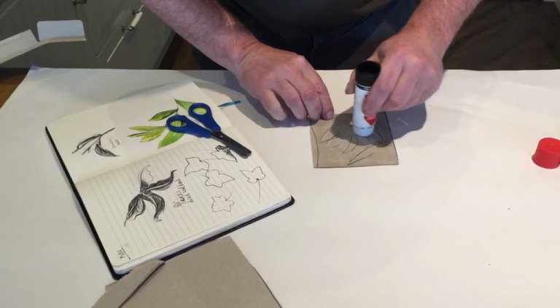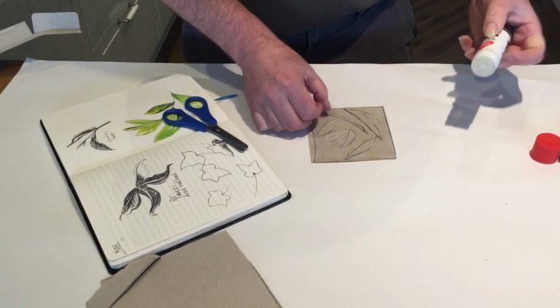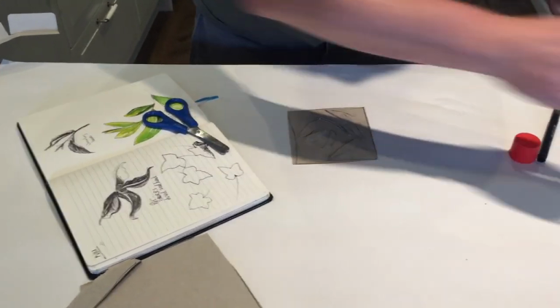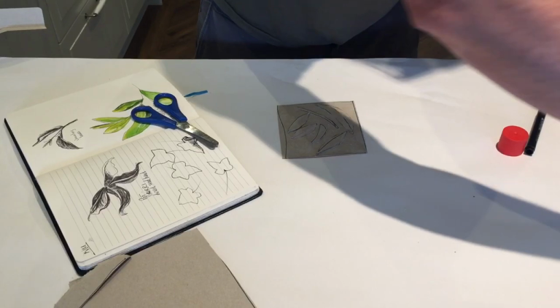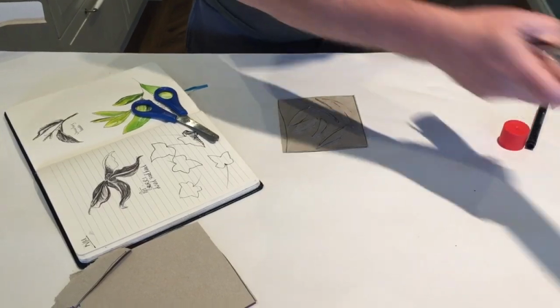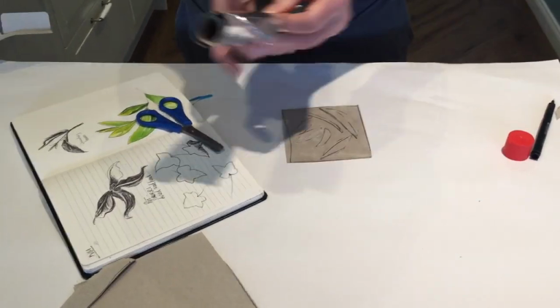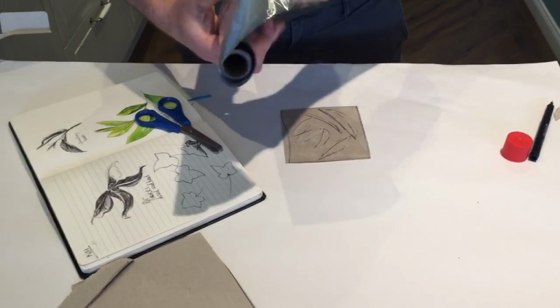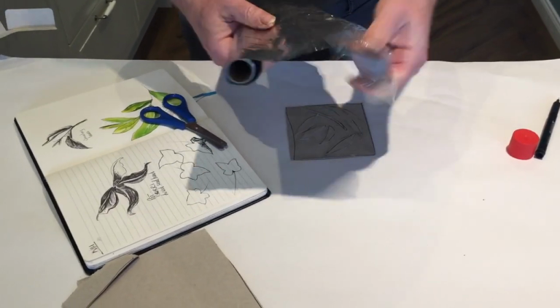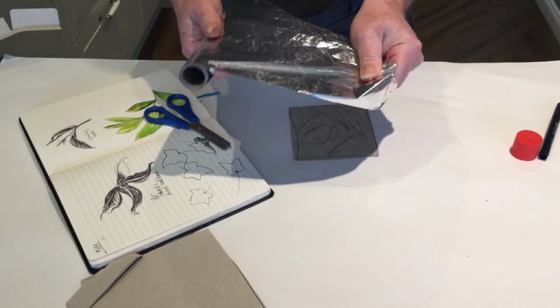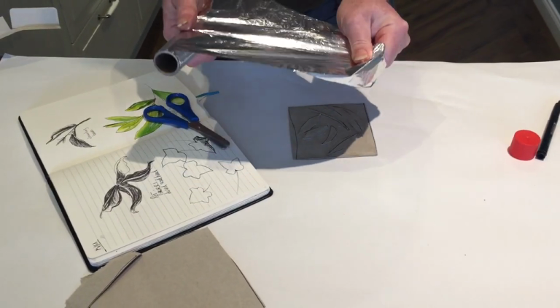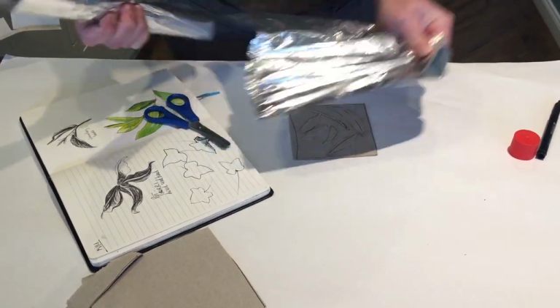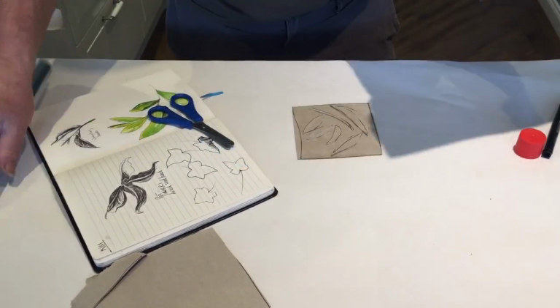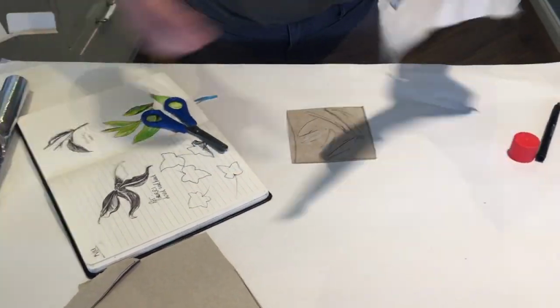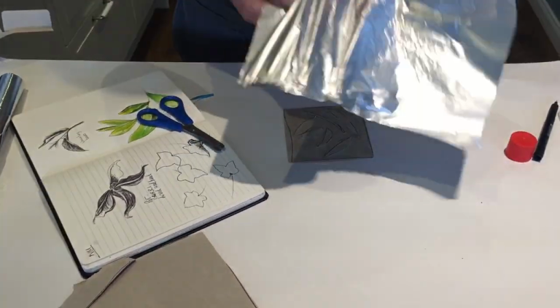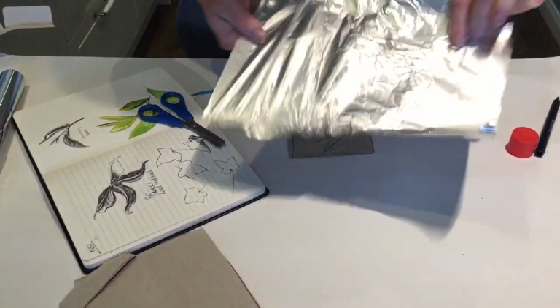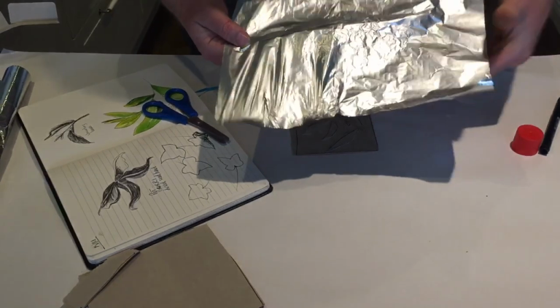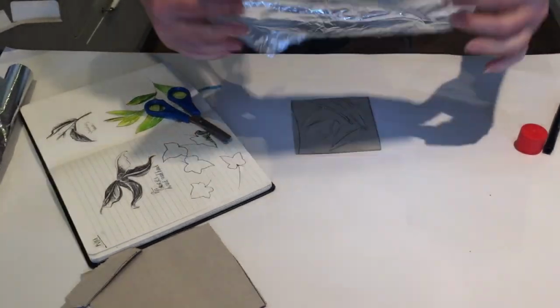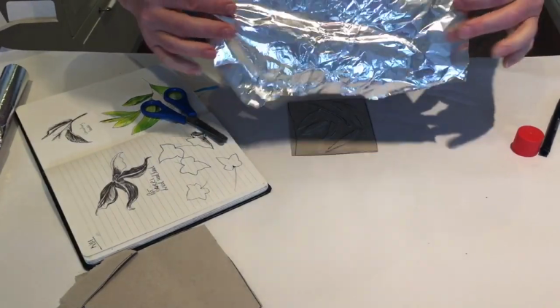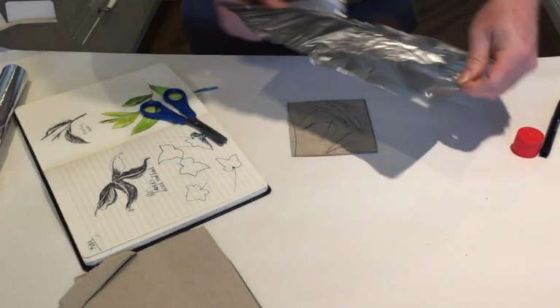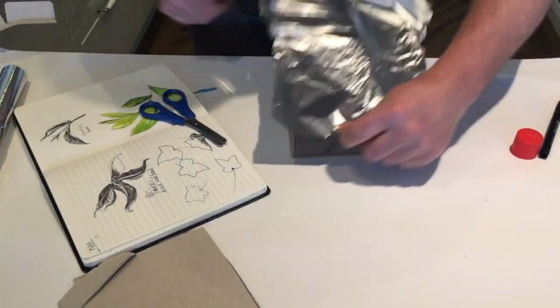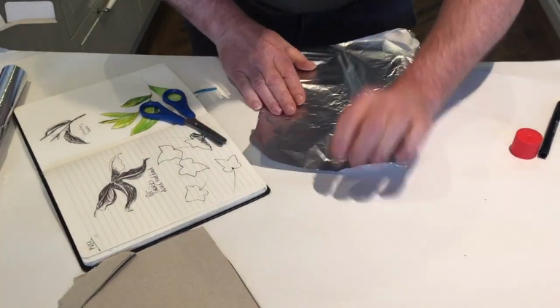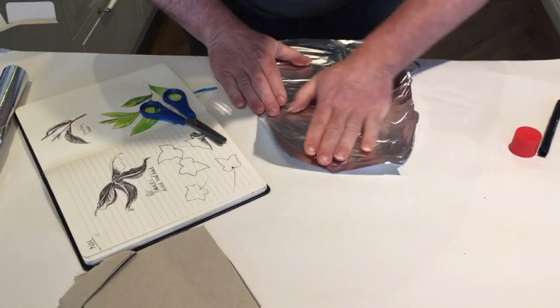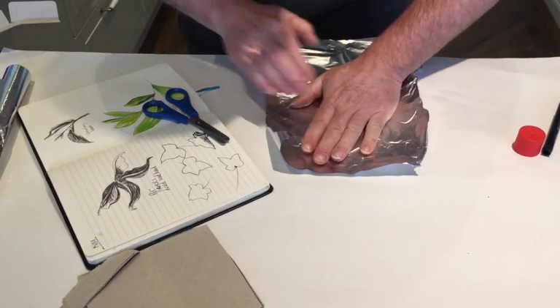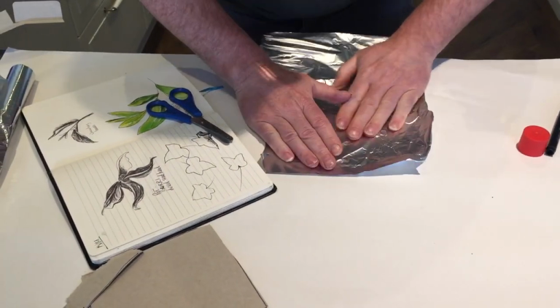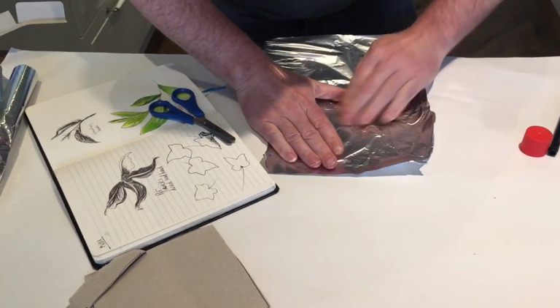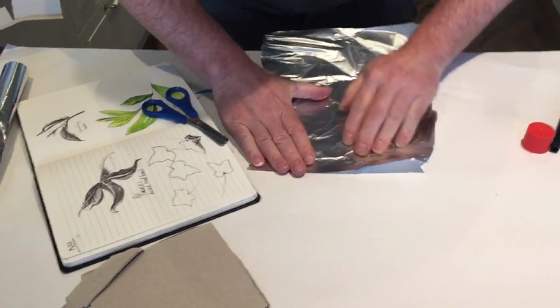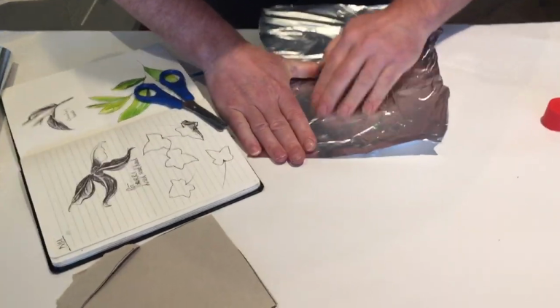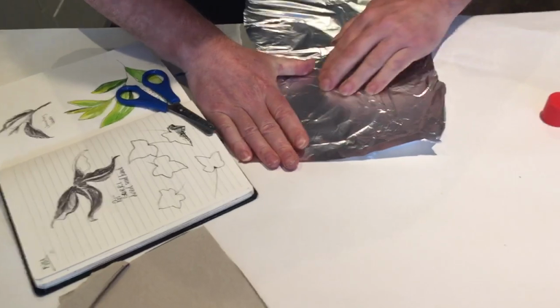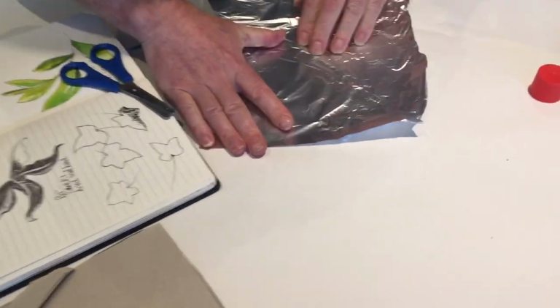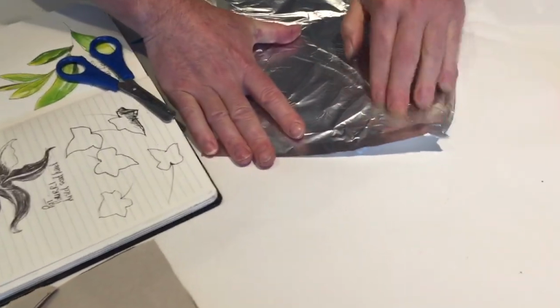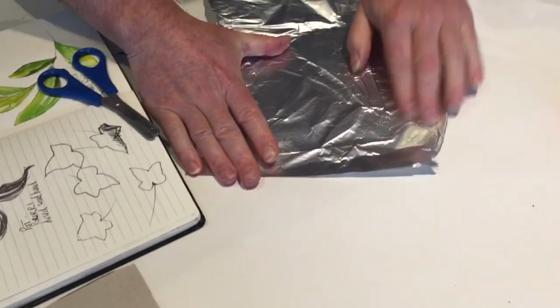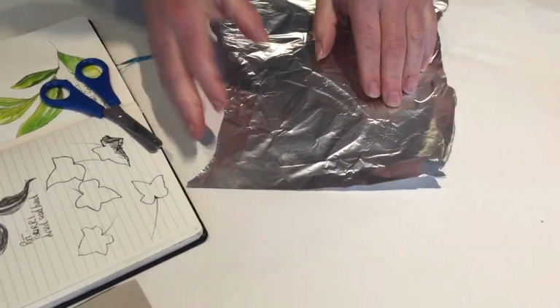So here's my tin foil. I want to use the matte side — you've got a shiny side and a matte side. Put the matte side down, rub that on, and as you see I can see my sculpture coming through.